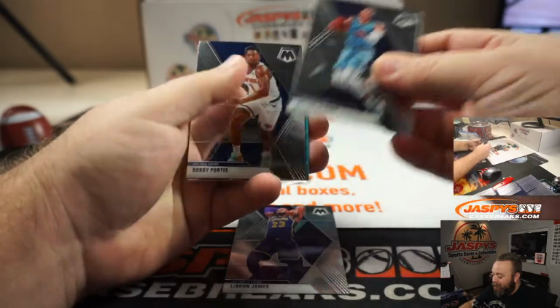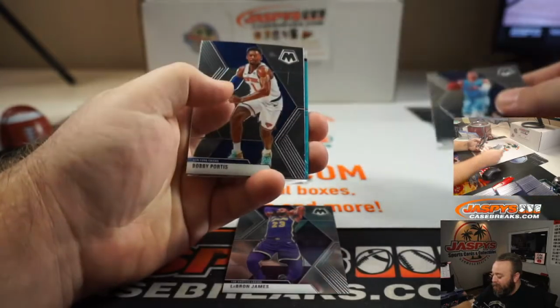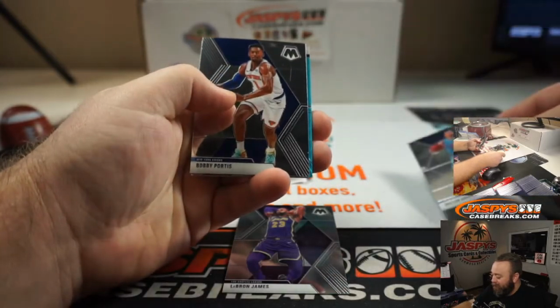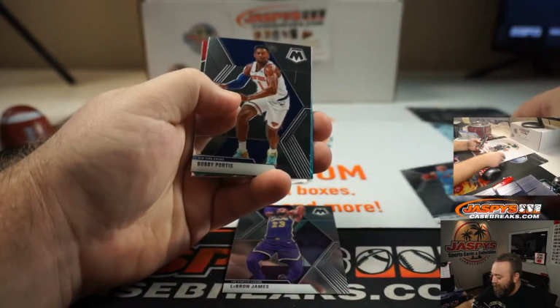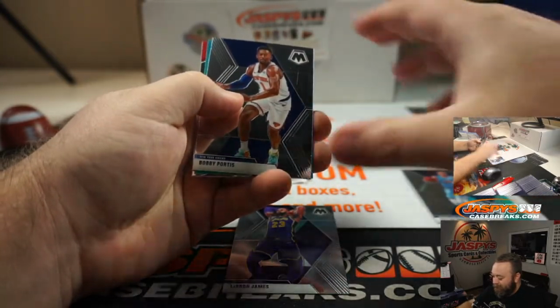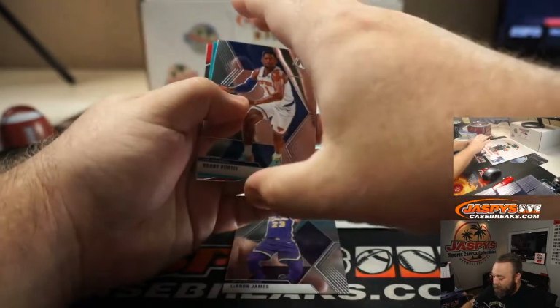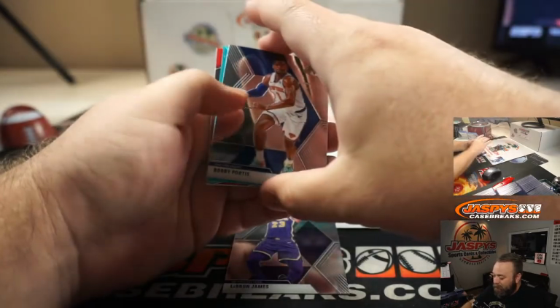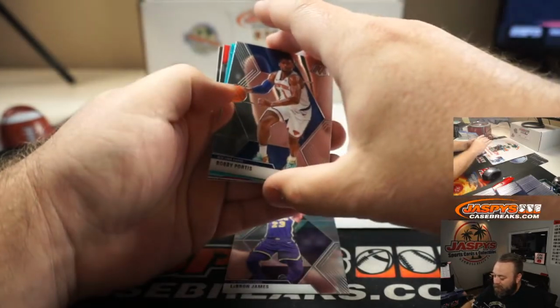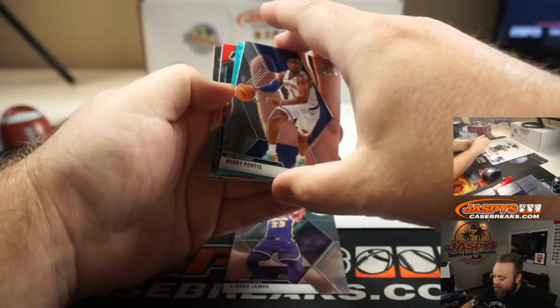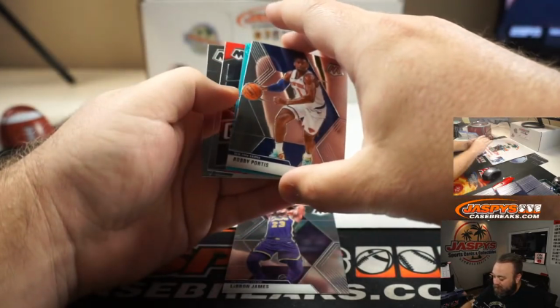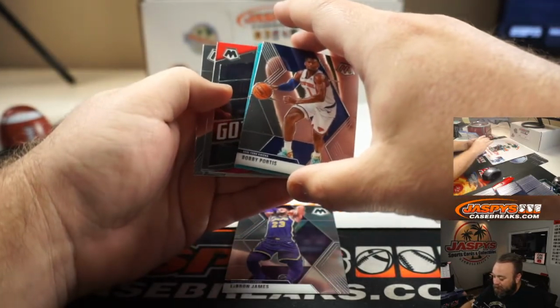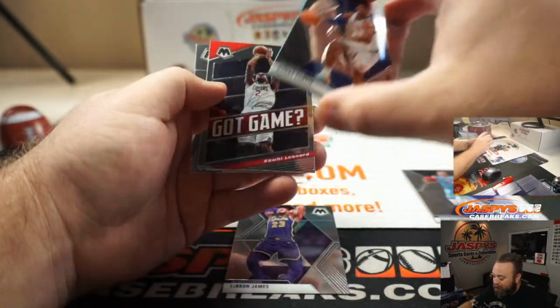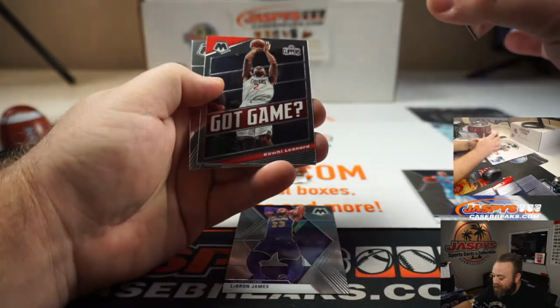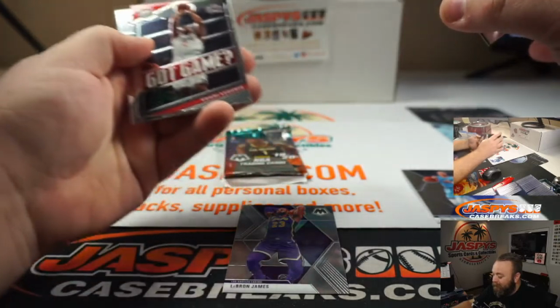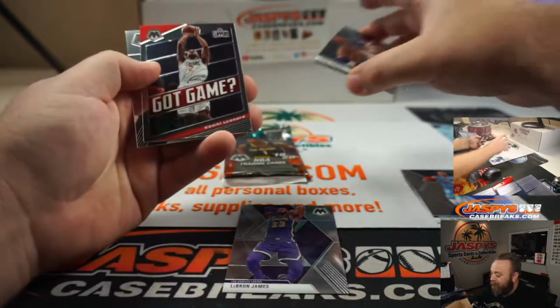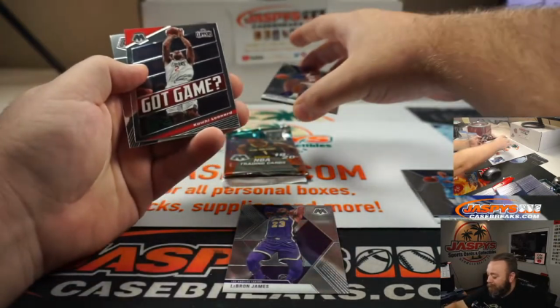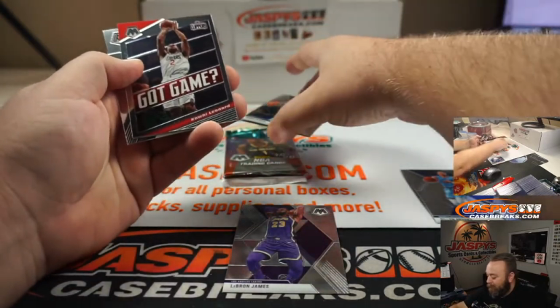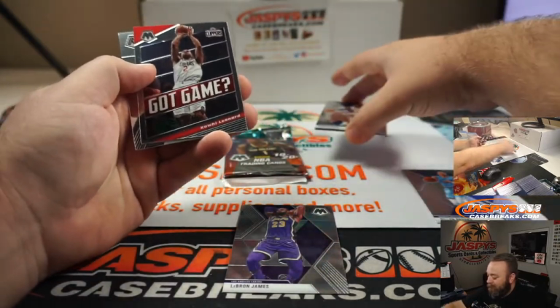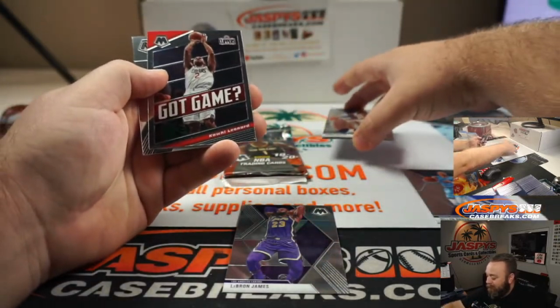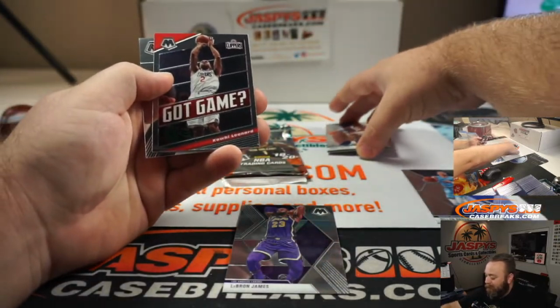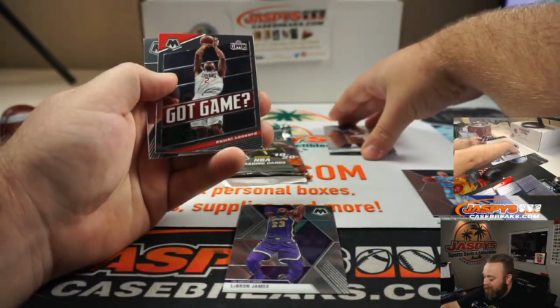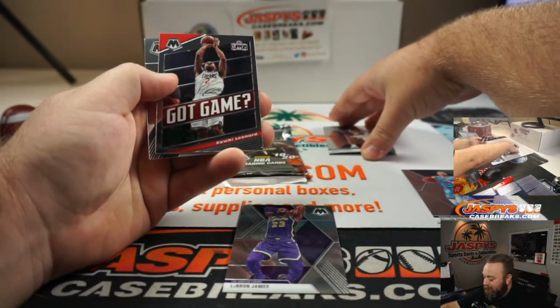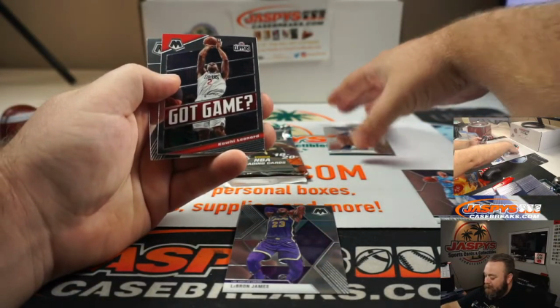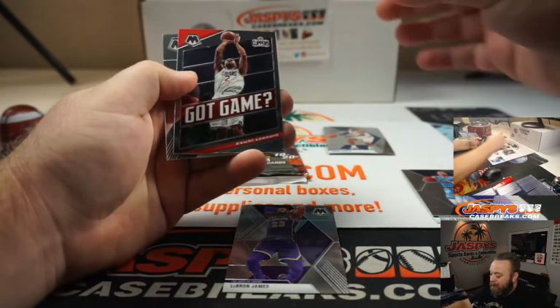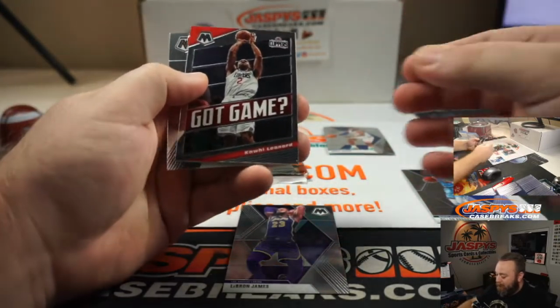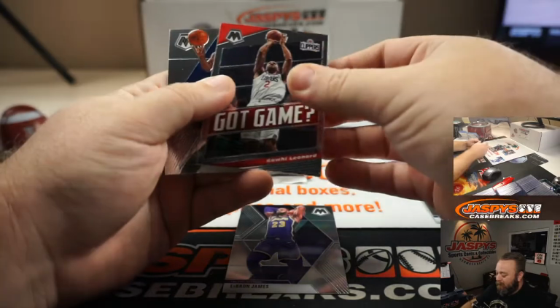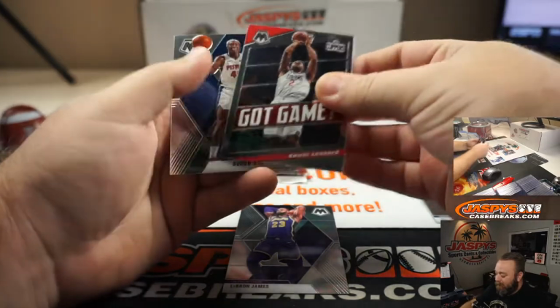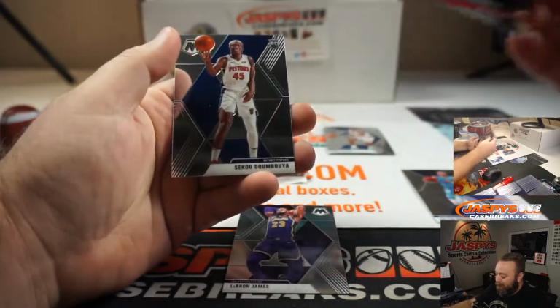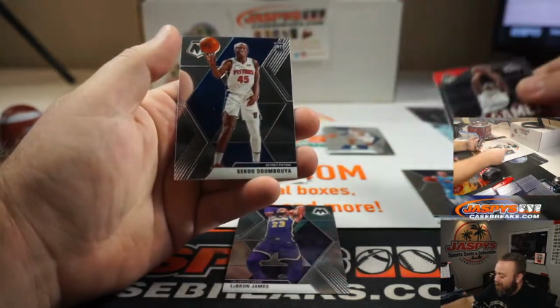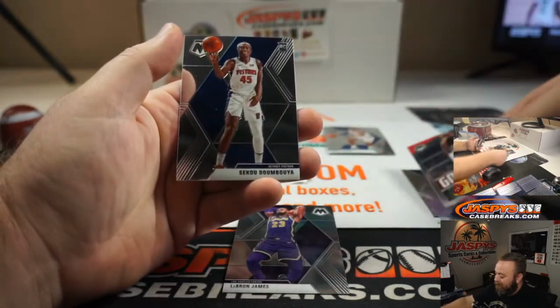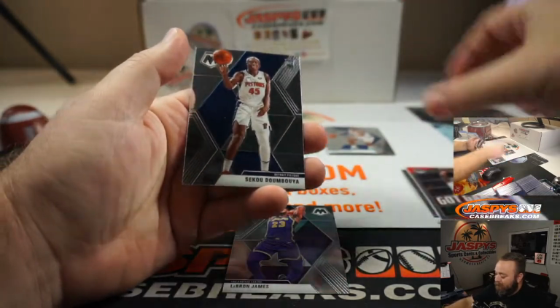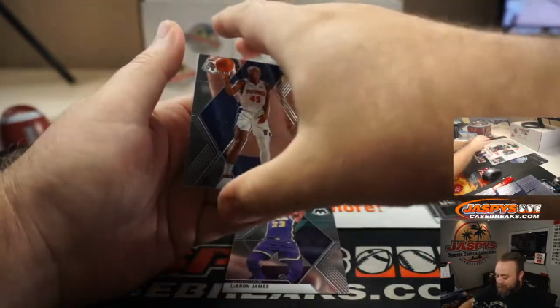Dylan Brooks, Bobby Portis. We'll skip the blue fluorescent — I'll put that right here. Kawhi Leonard and Sekou Doumbouya.